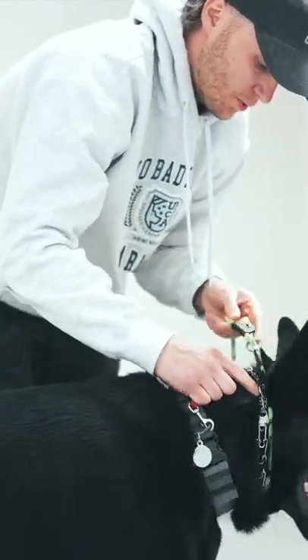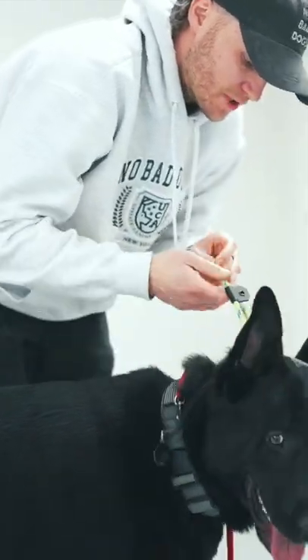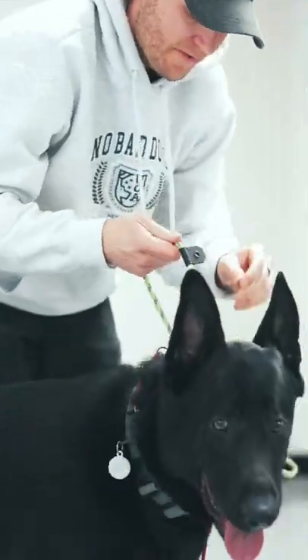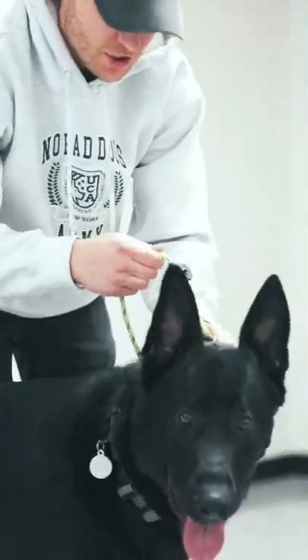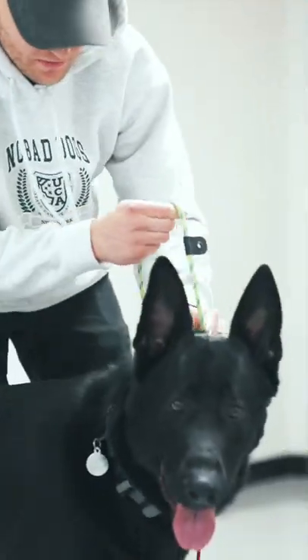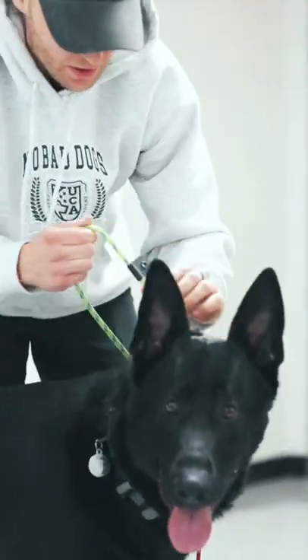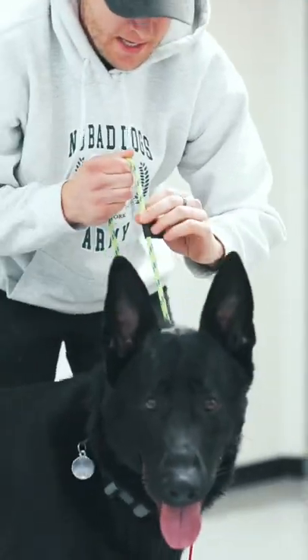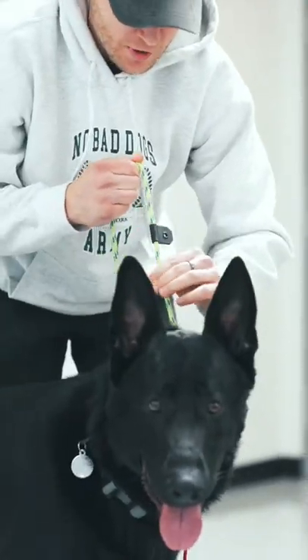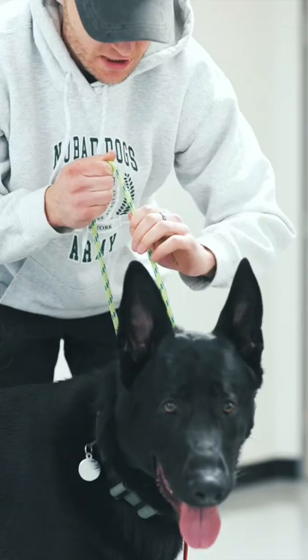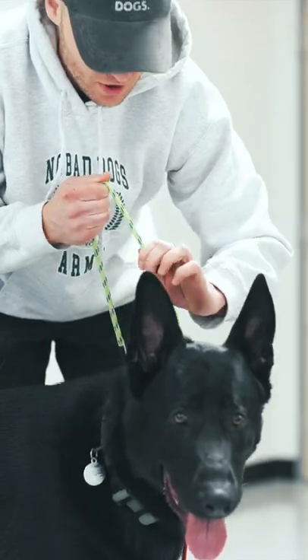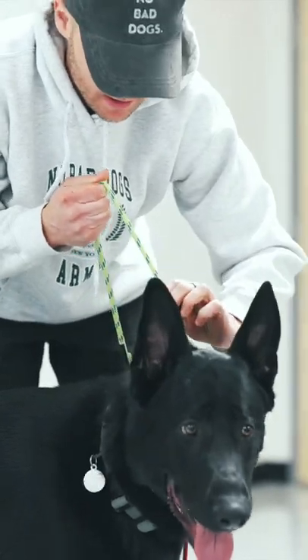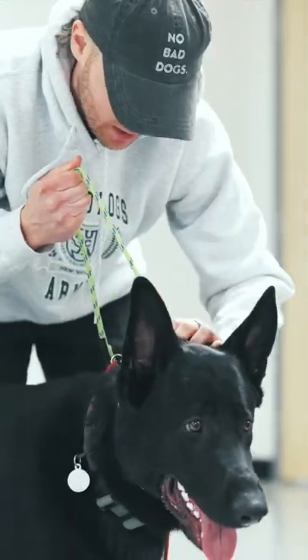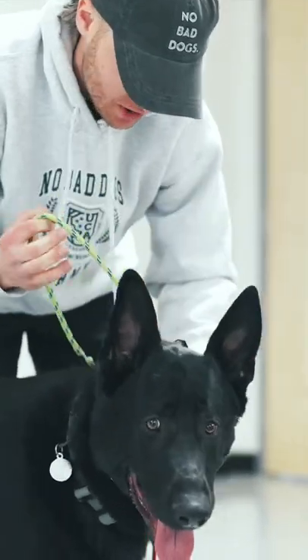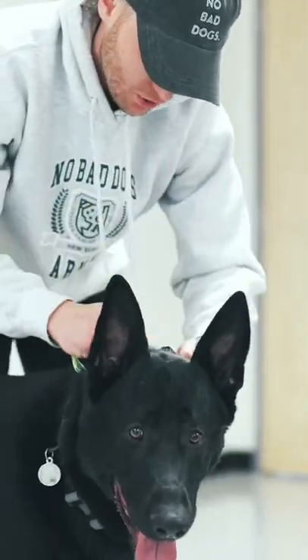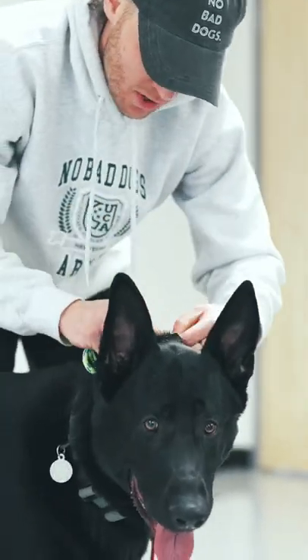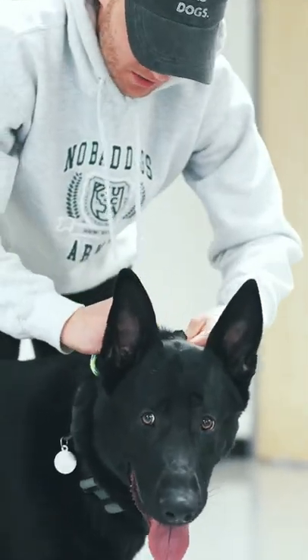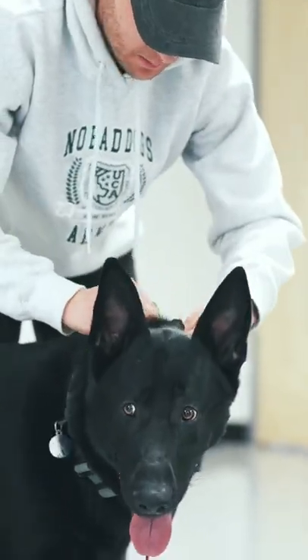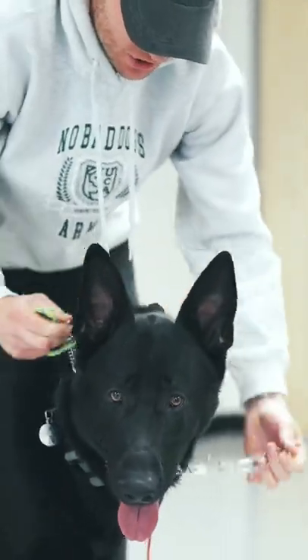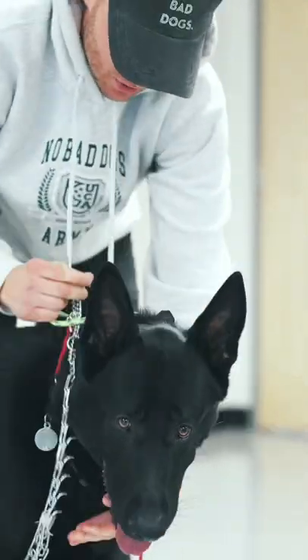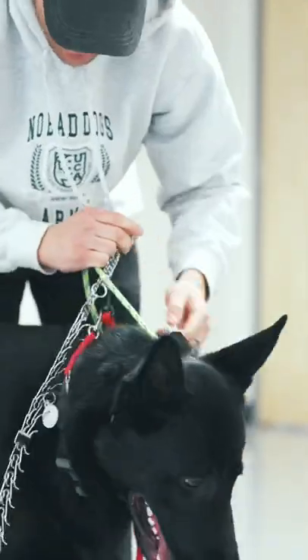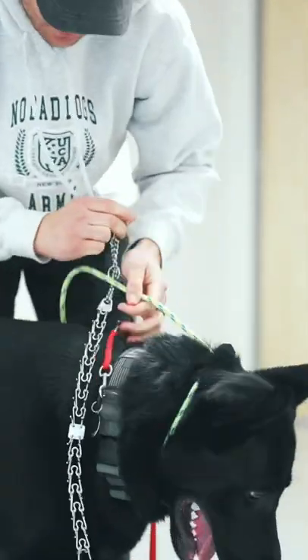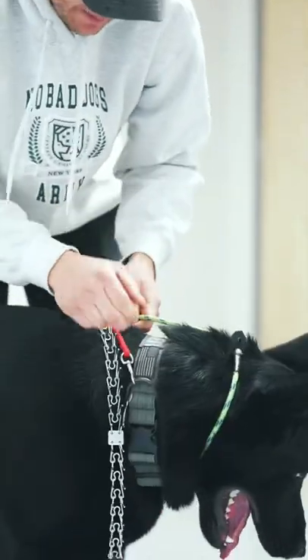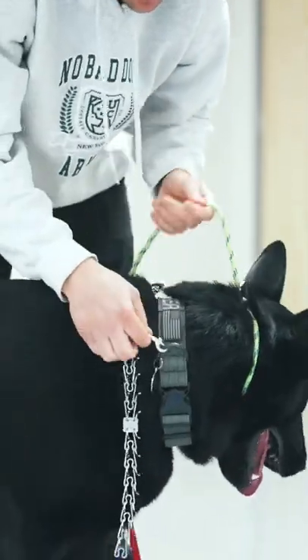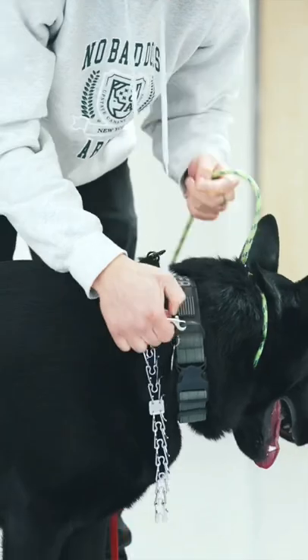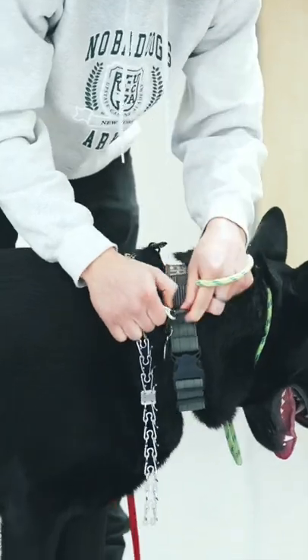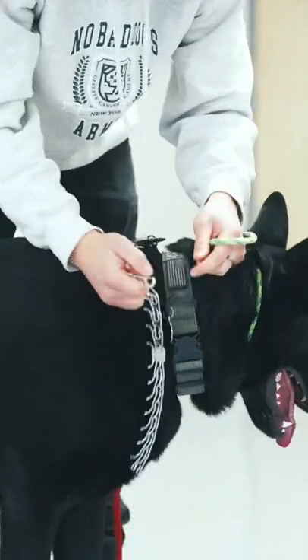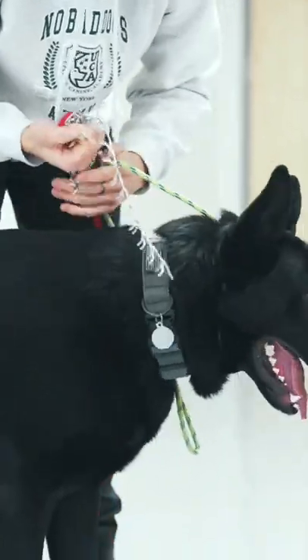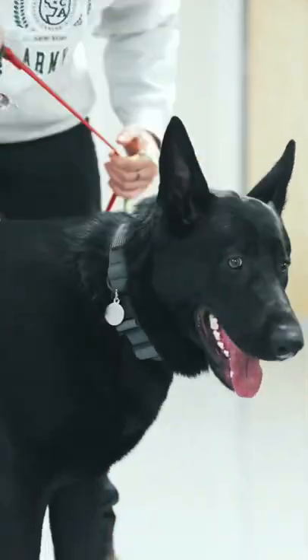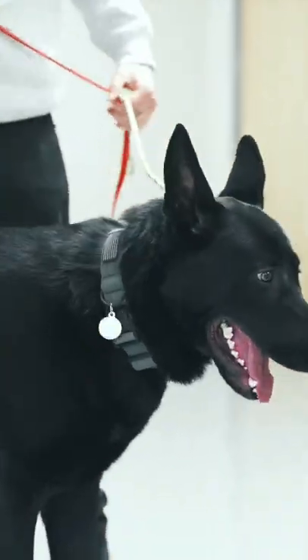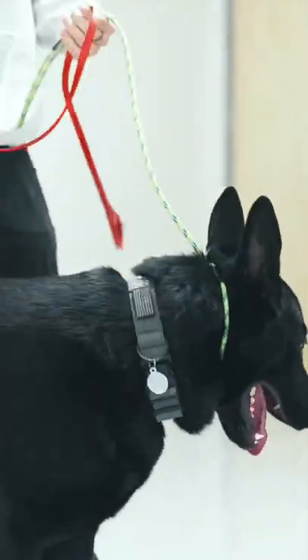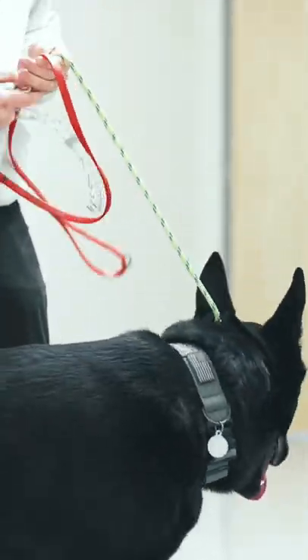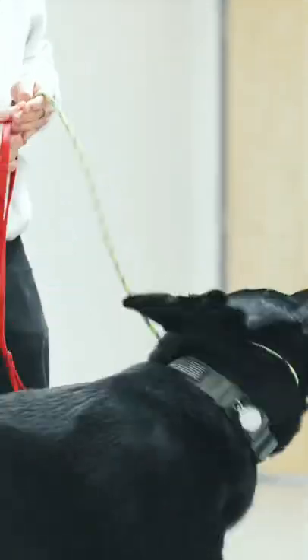You want to make sure you have action with your dog. I'm just going to switch to a slip leash just to show you what this looks like. We have these slip leashes on our website listed in the description below.